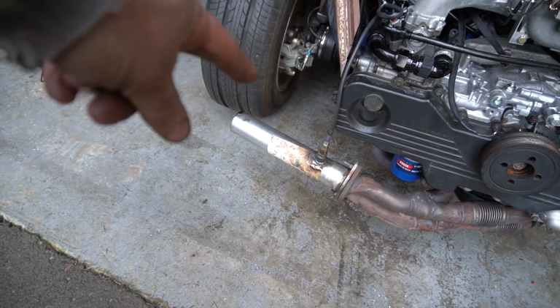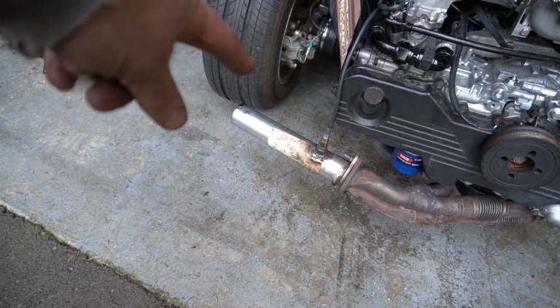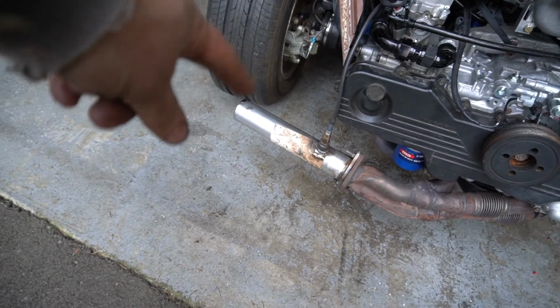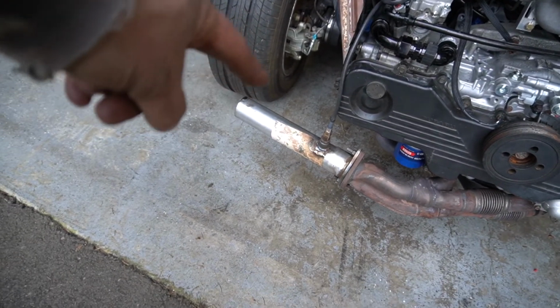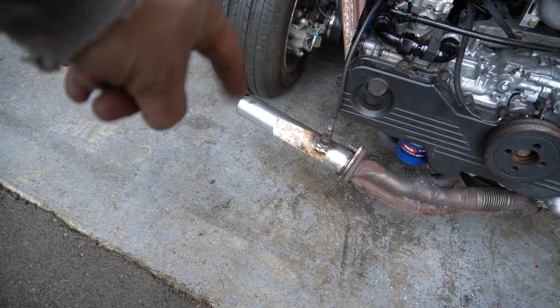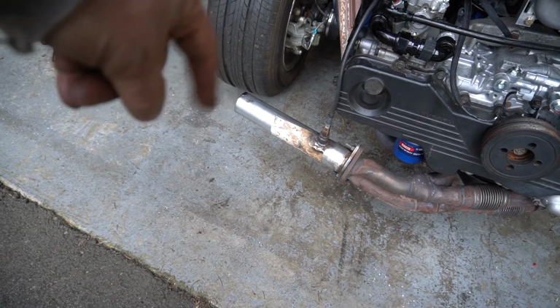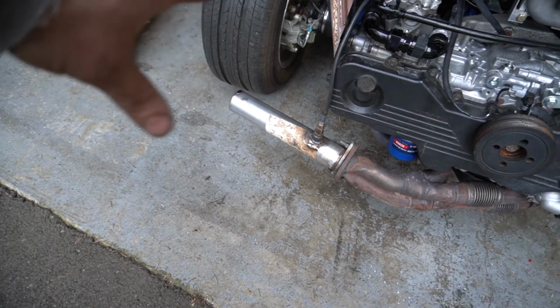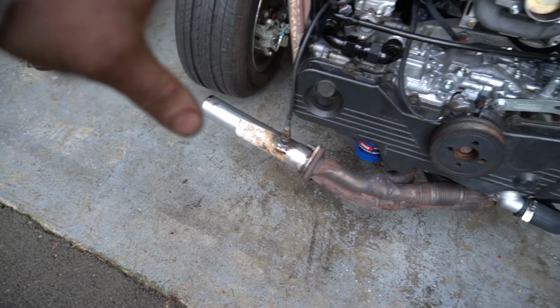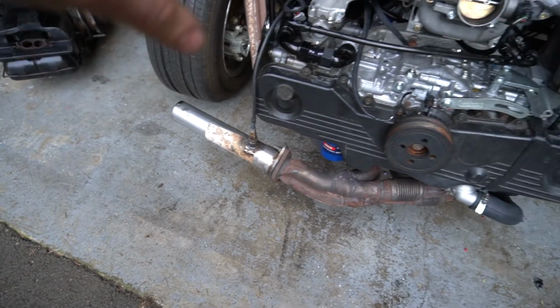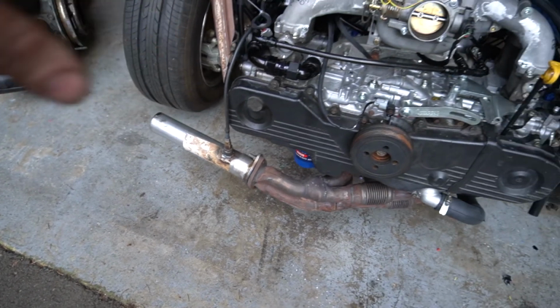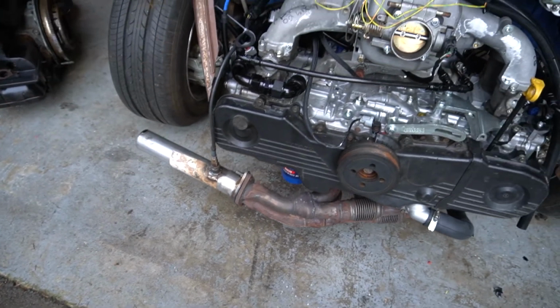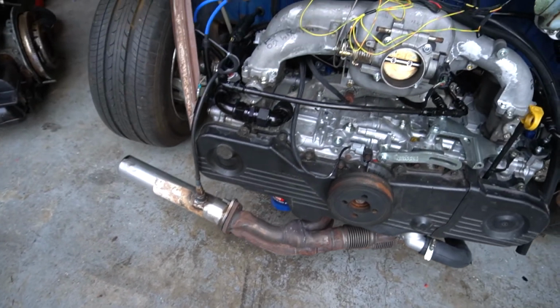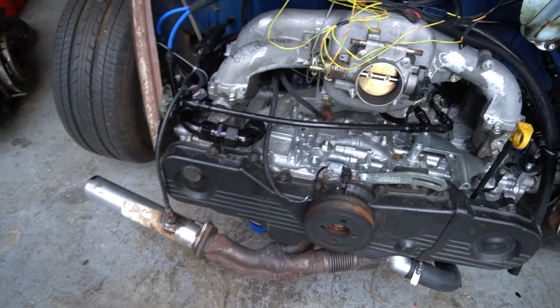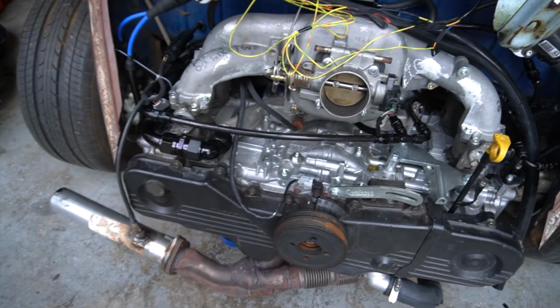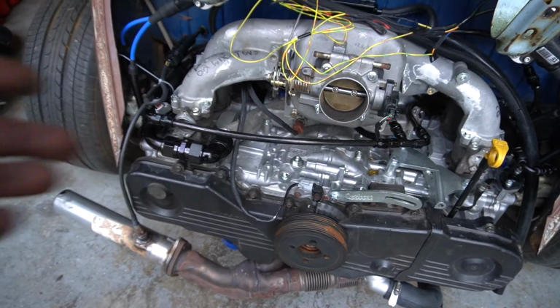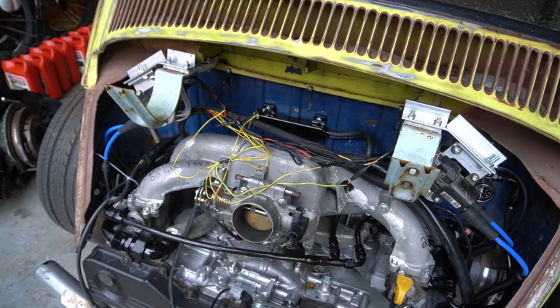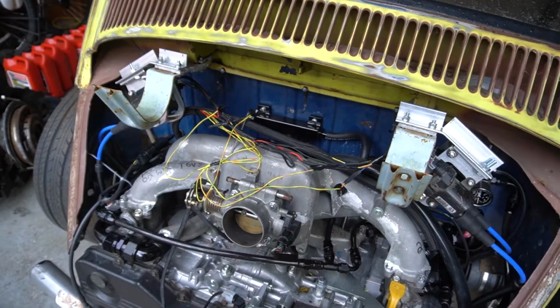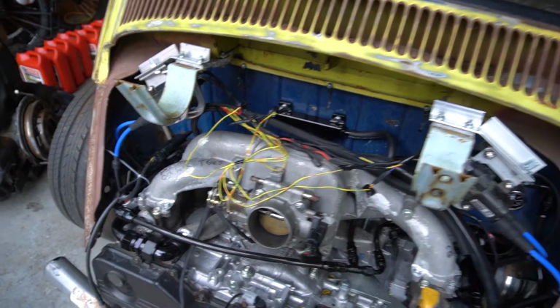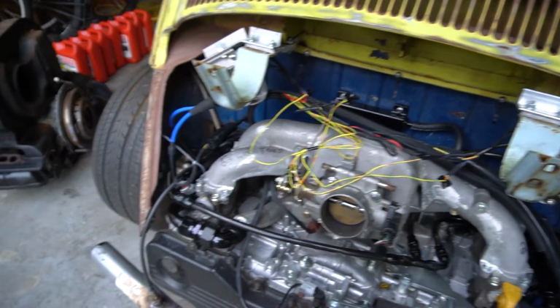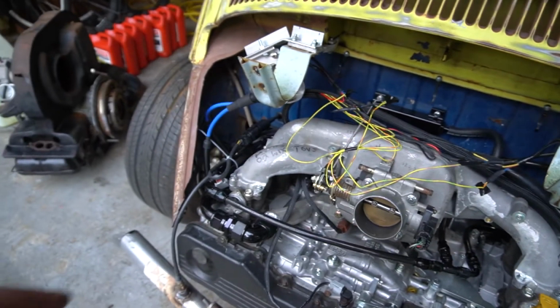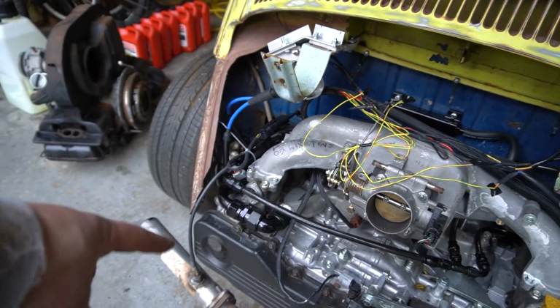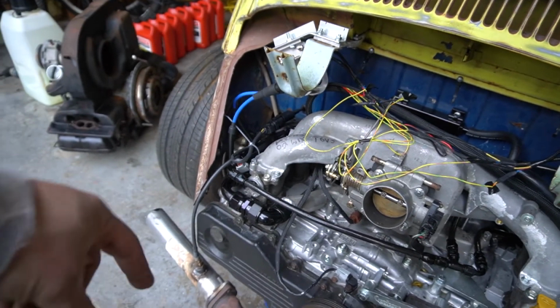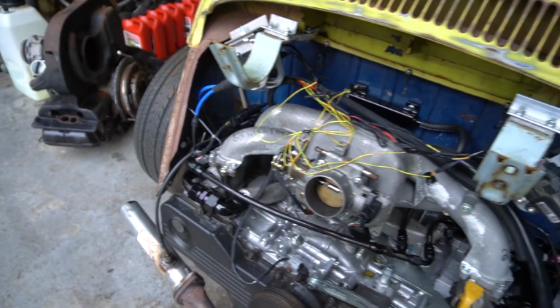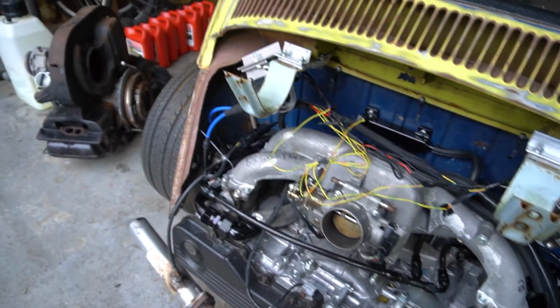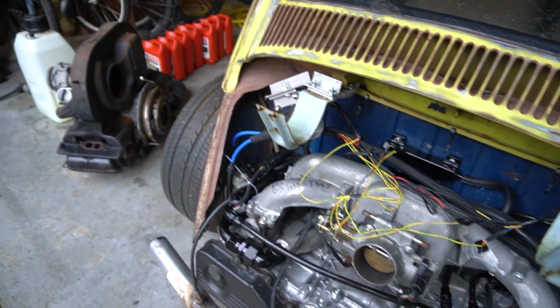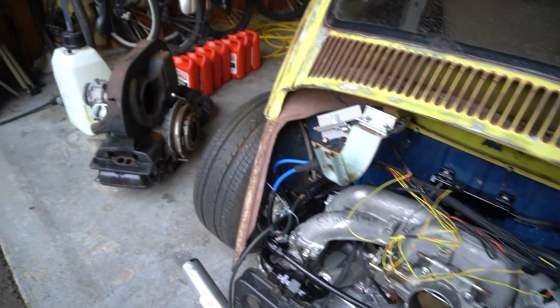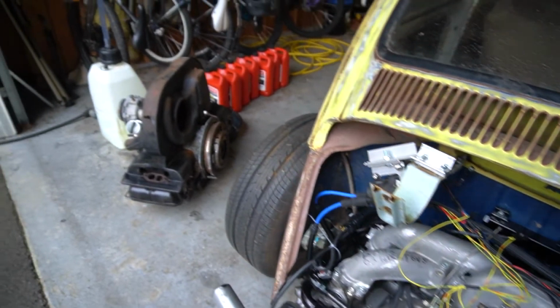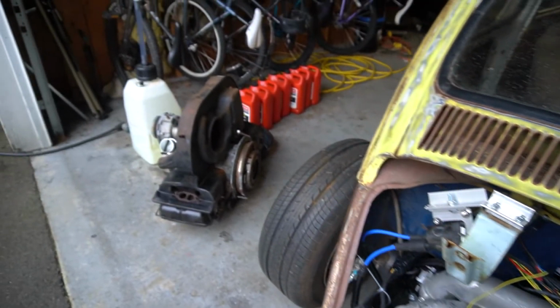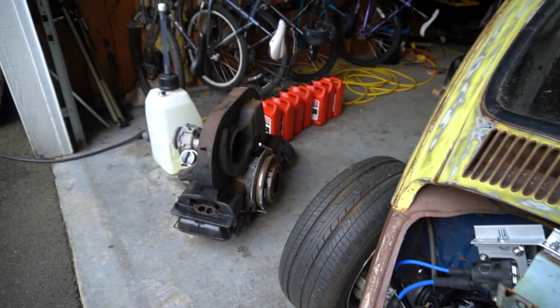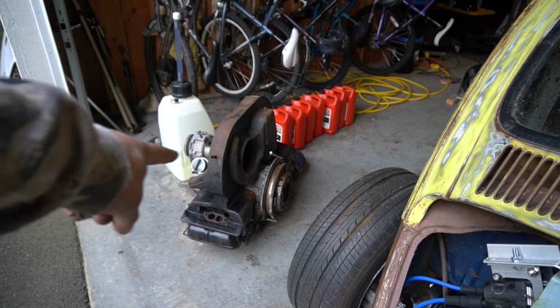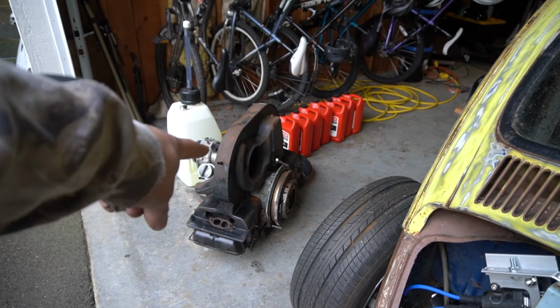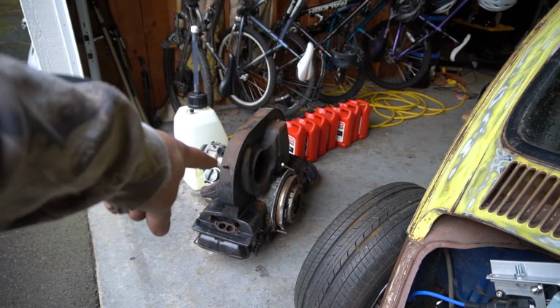That exhaust setup is not gonna stay — there's gonna be a turbo there eventually. This motor is built to have a turbo on it, and once I get a turbo on here, this thing's gonna be mean.